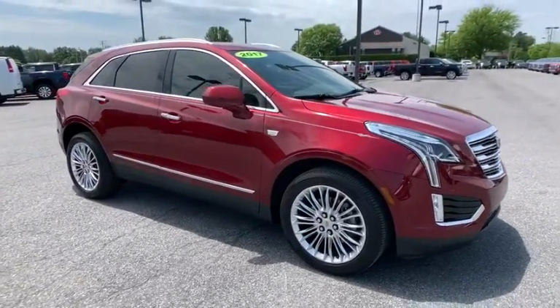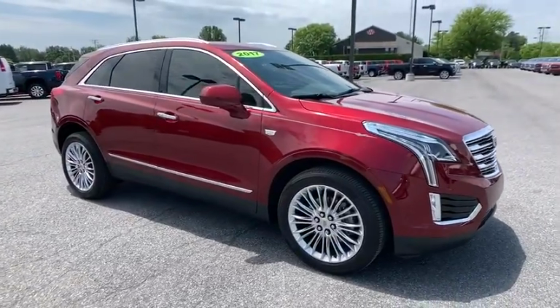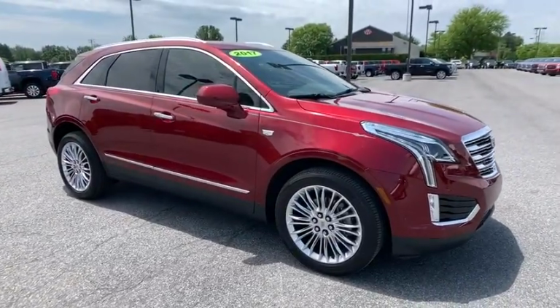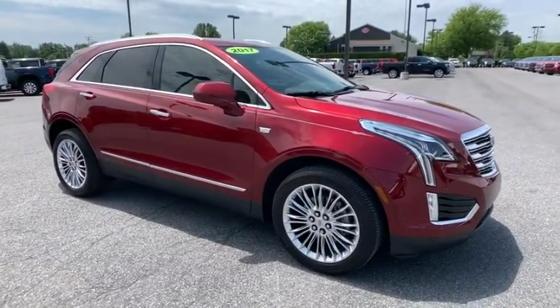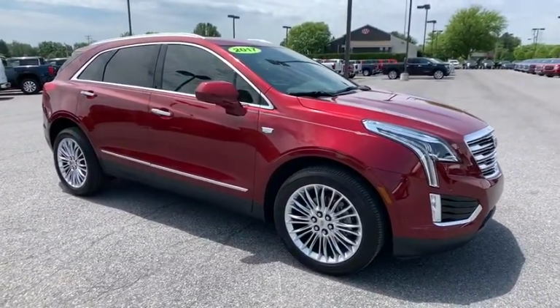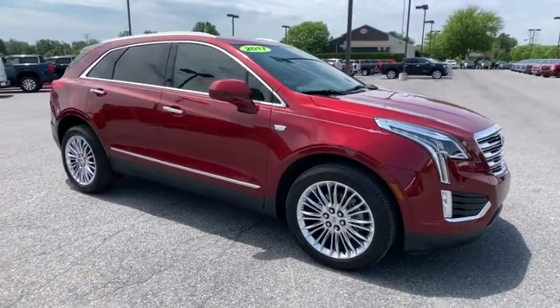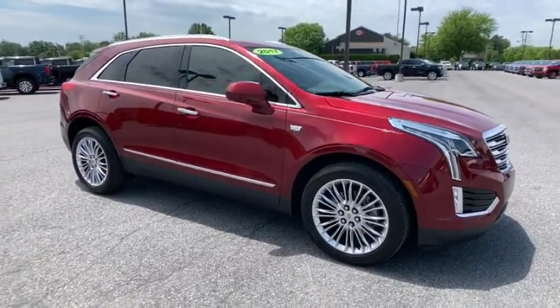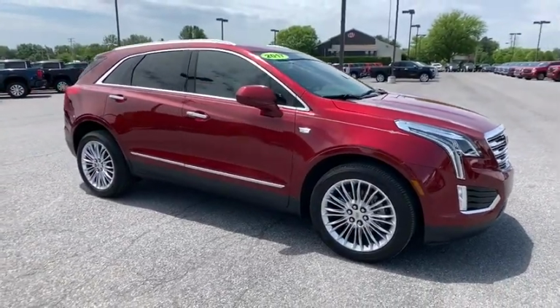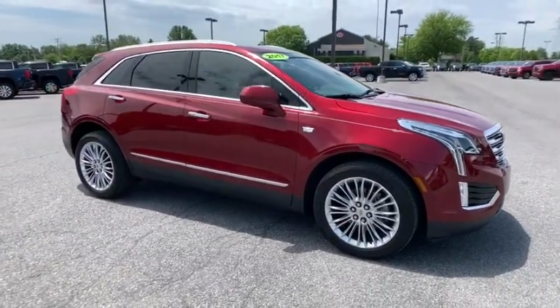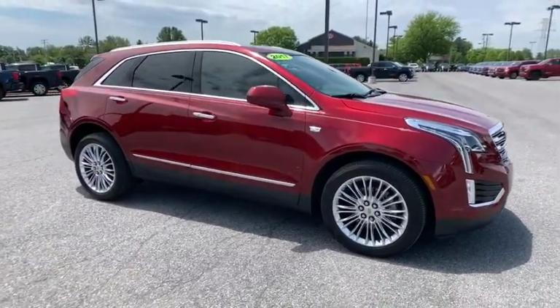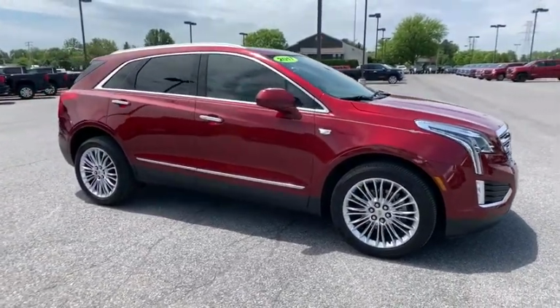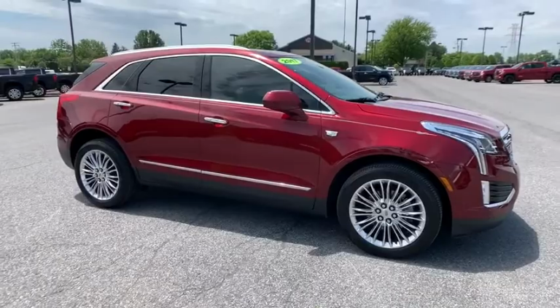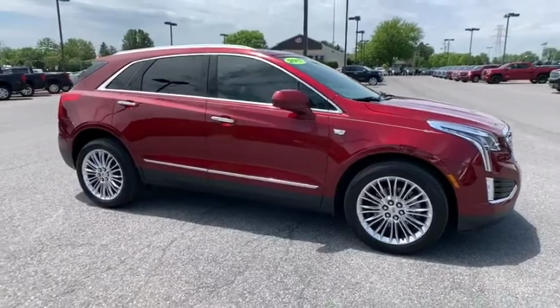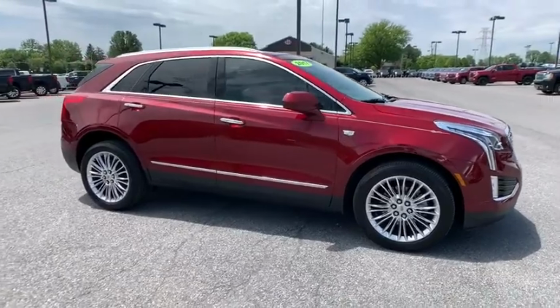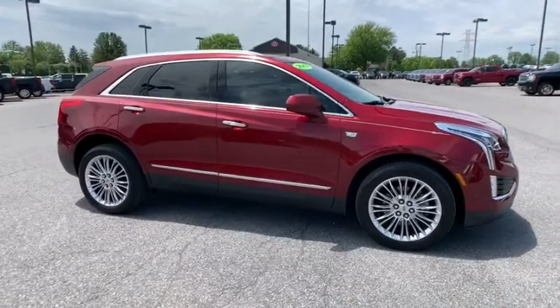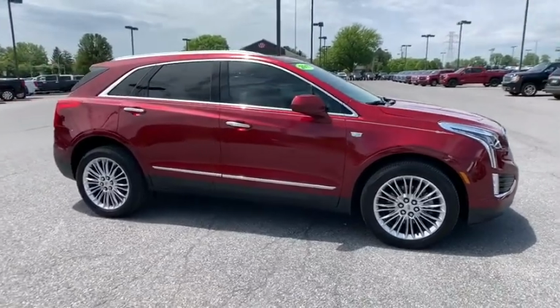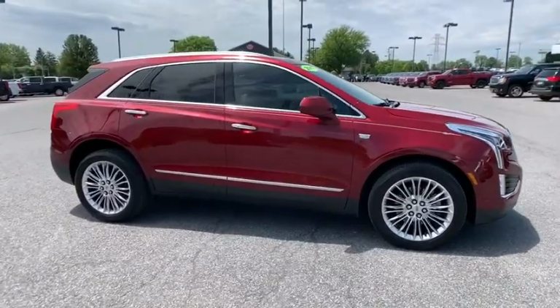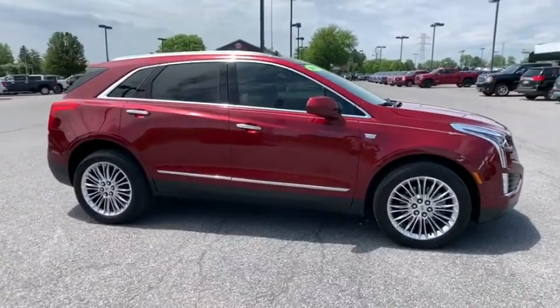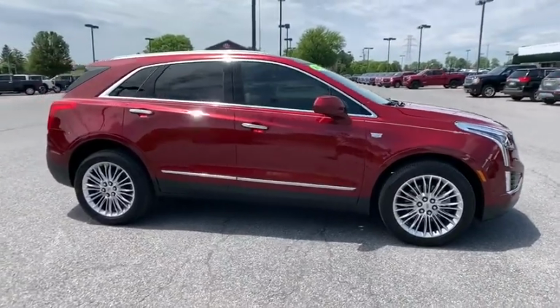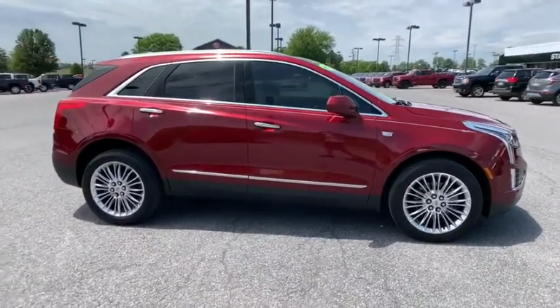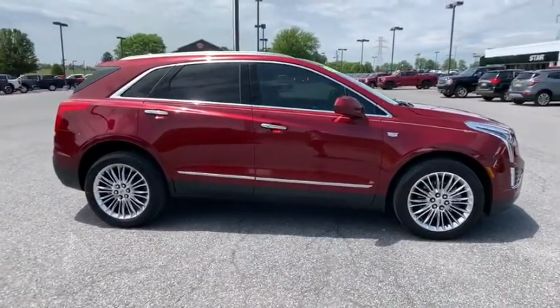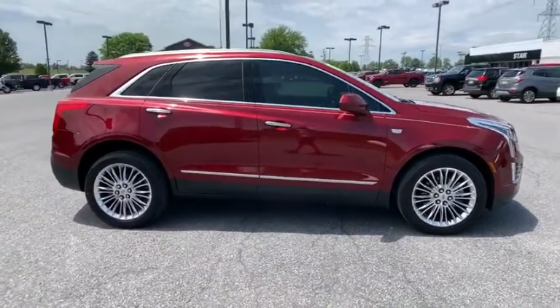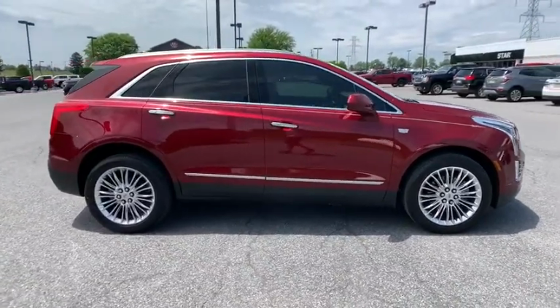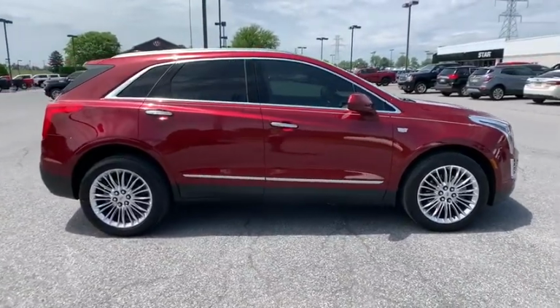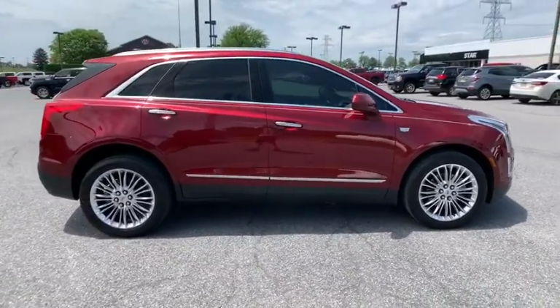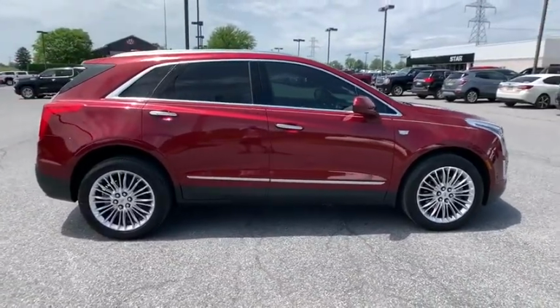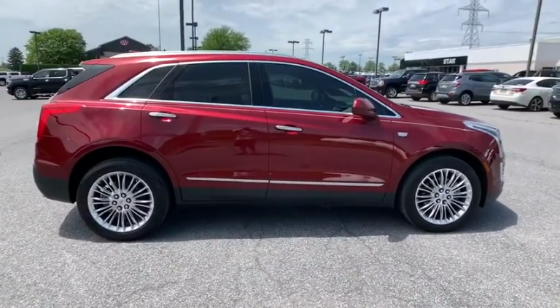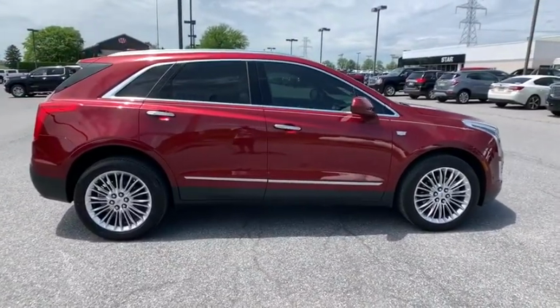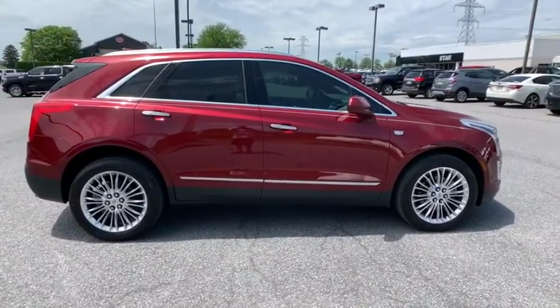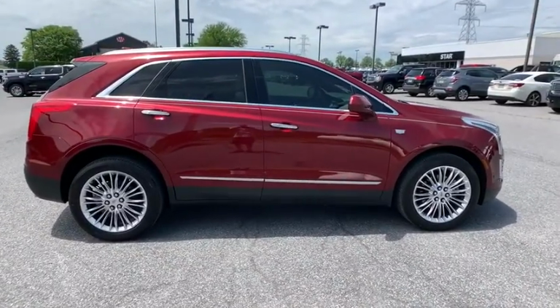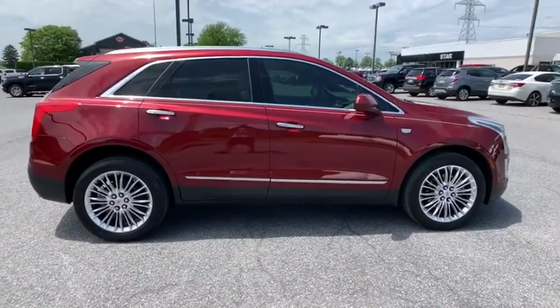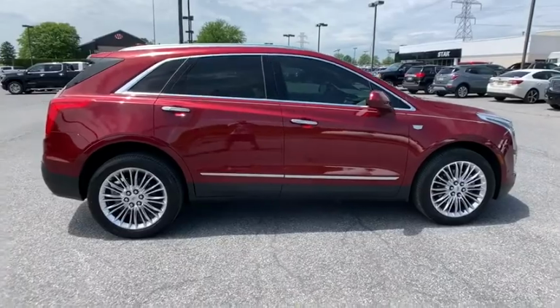Visually striking and intelligently designed, this crossover outsmarts any task with progressive technology and an accommodating interior.